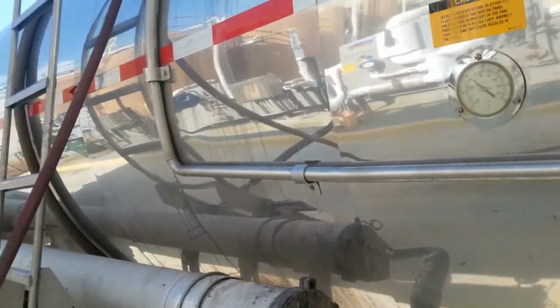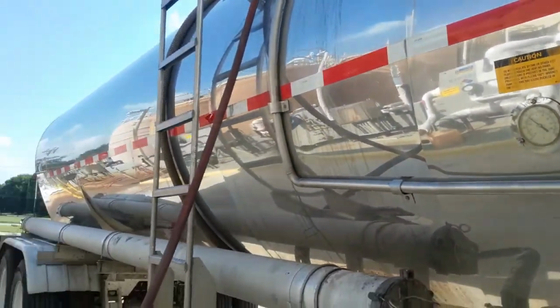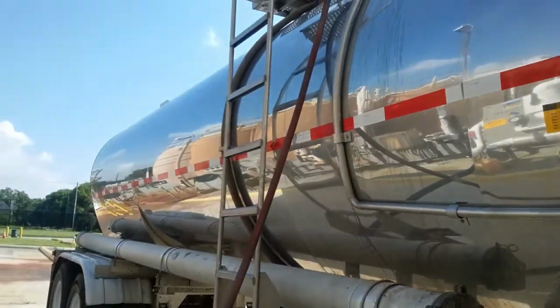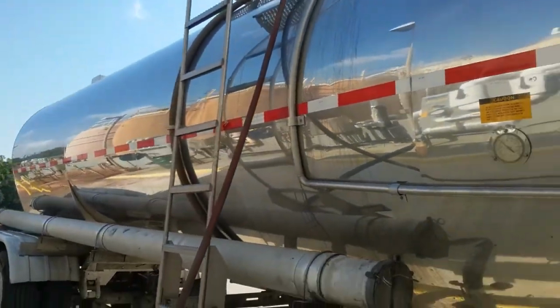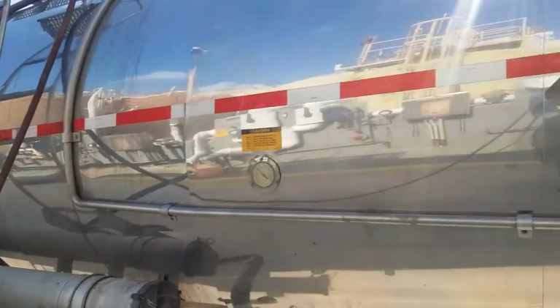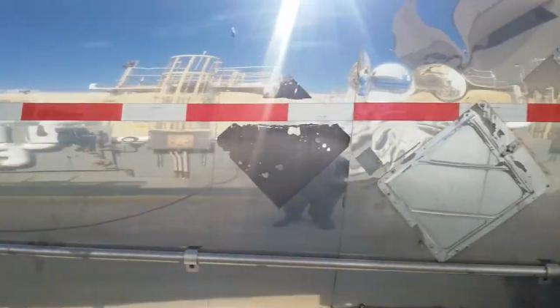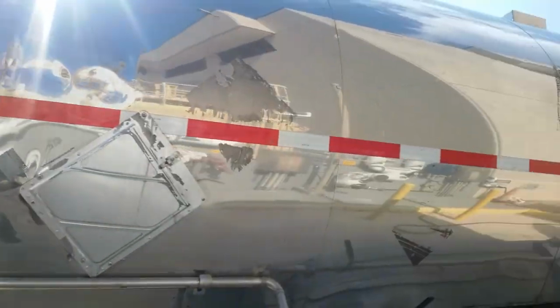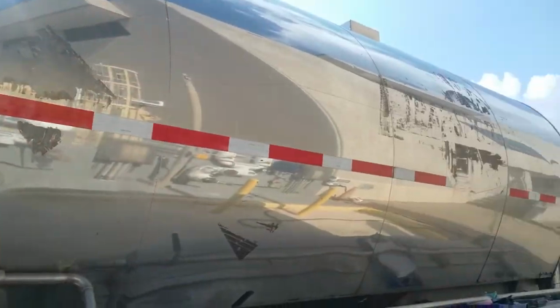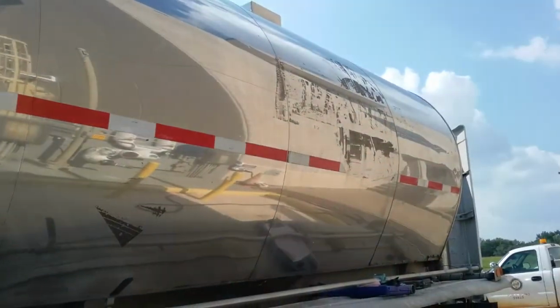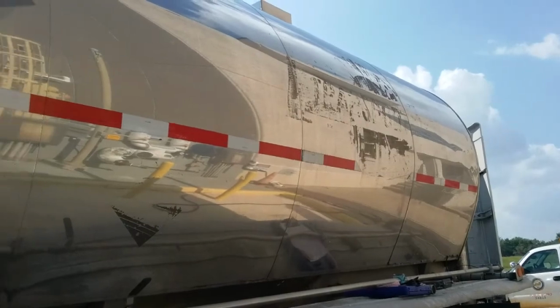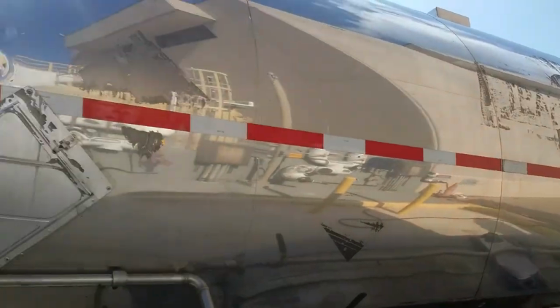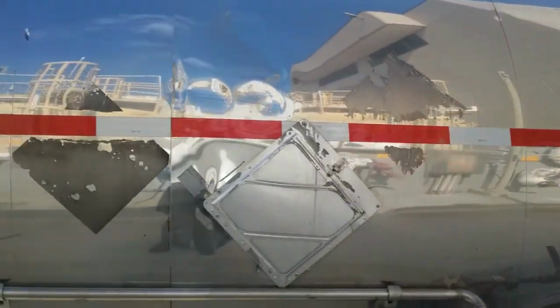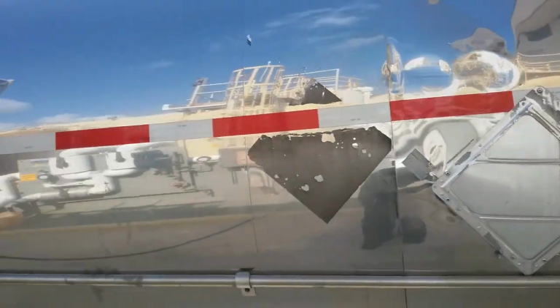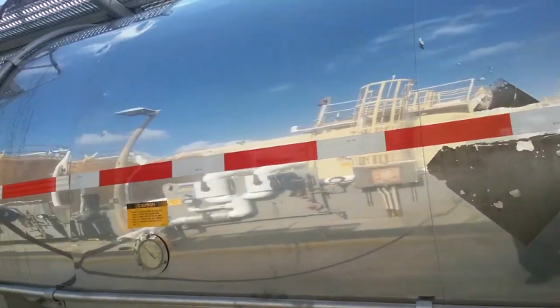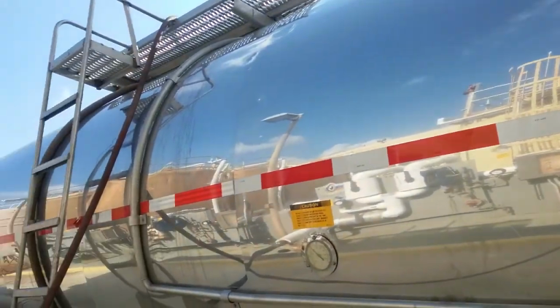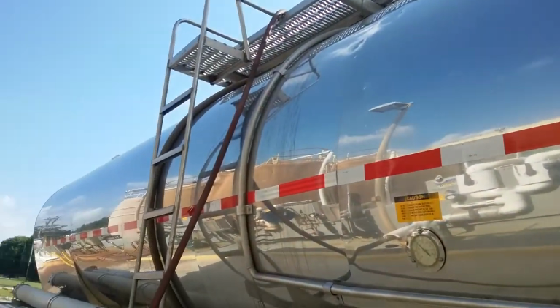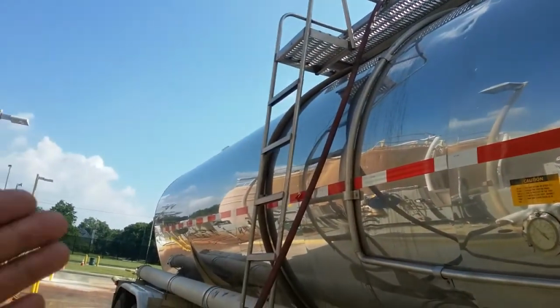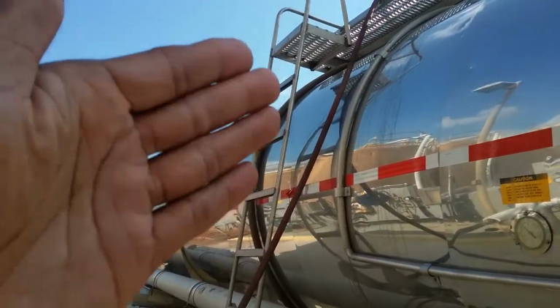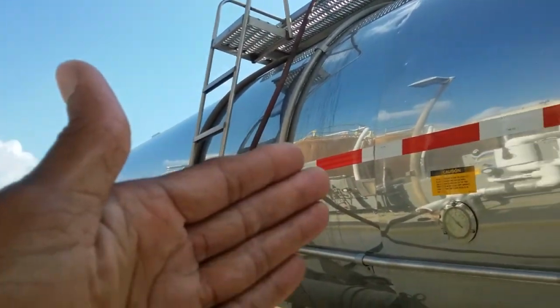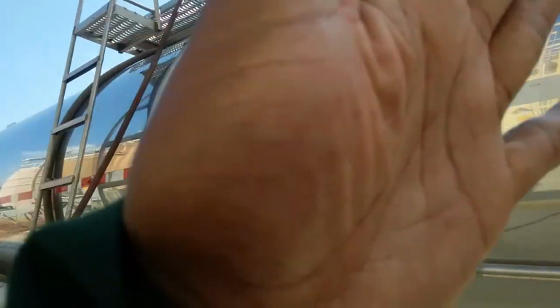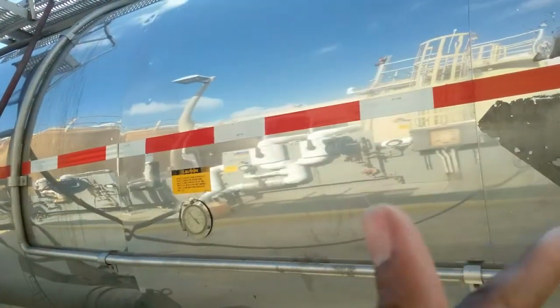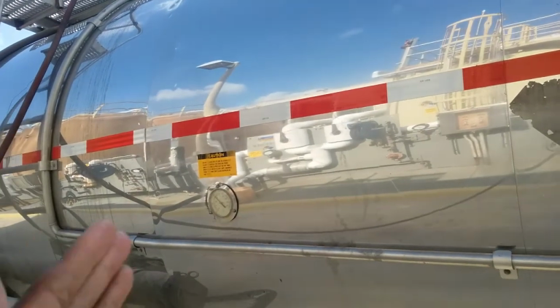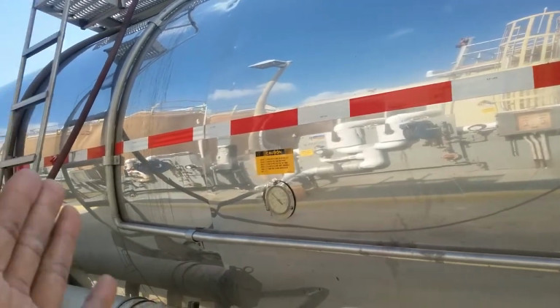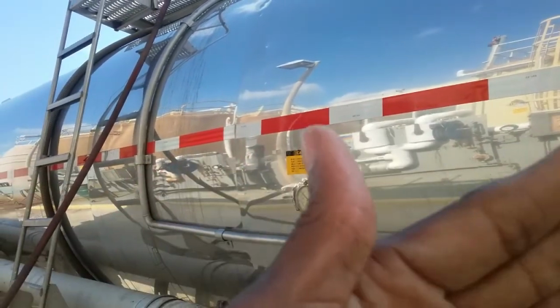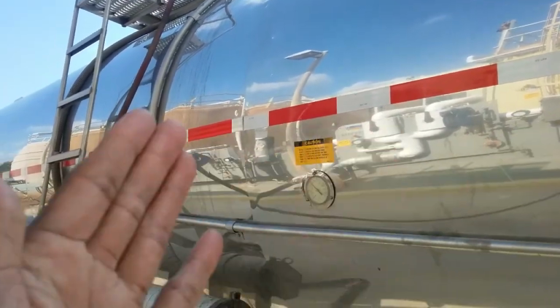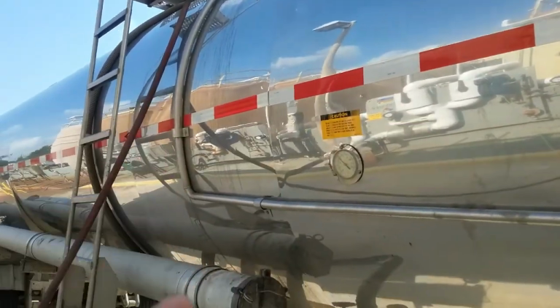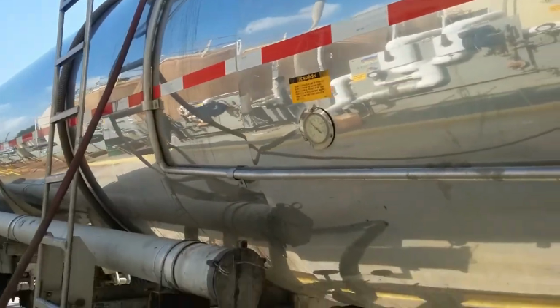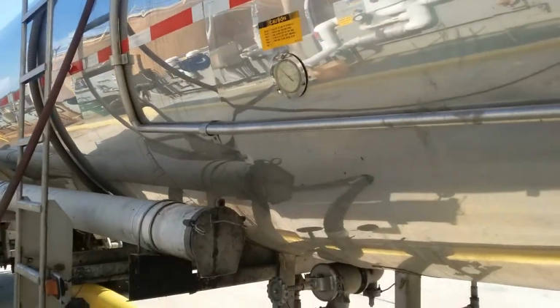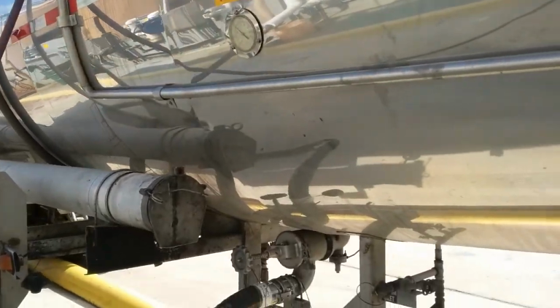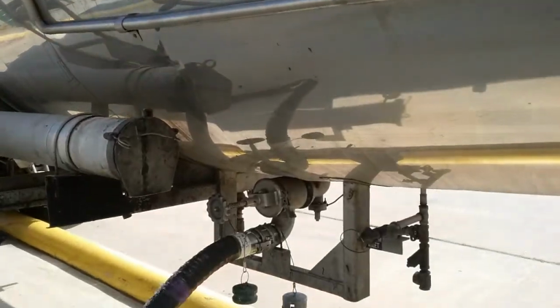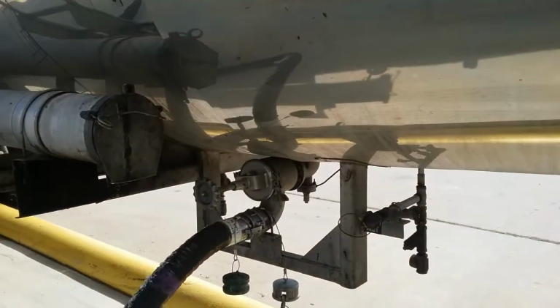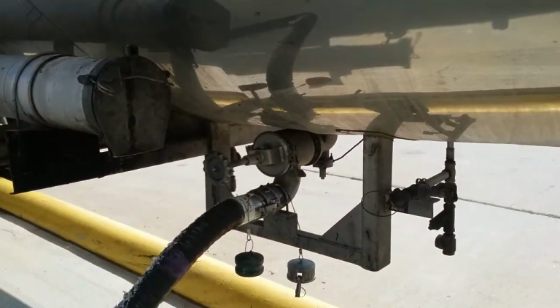This tank is also called a silver bullet. It's an open tank — it has no baffles, meaning no dividers inside. Baffles keep contents from moving, so this is a pretty high slosh-capacity tank and it moves quite a bit.